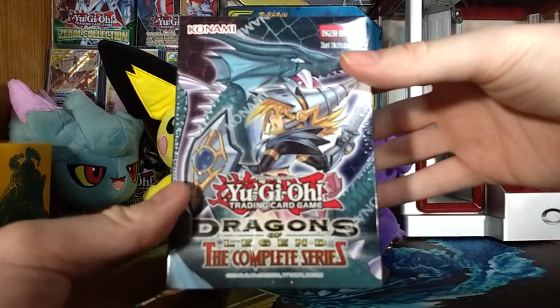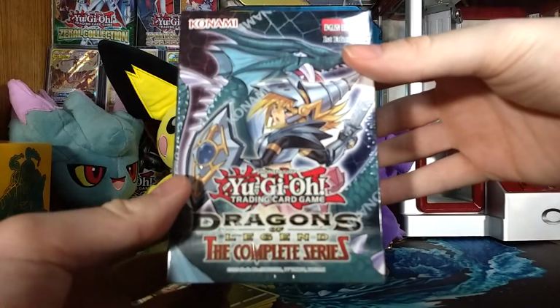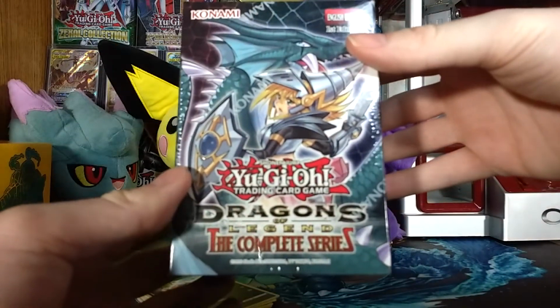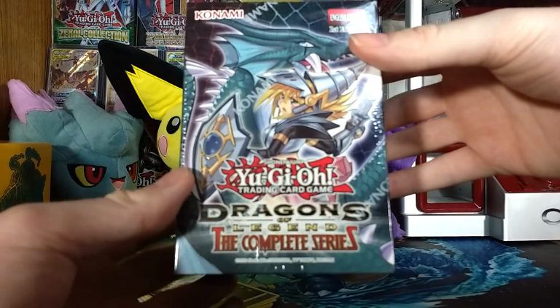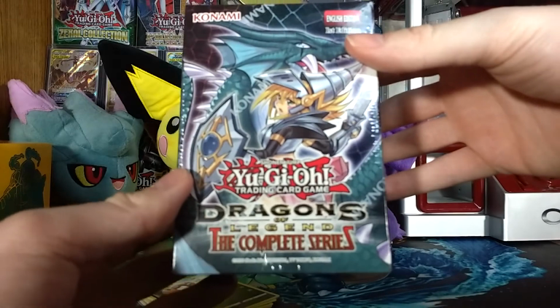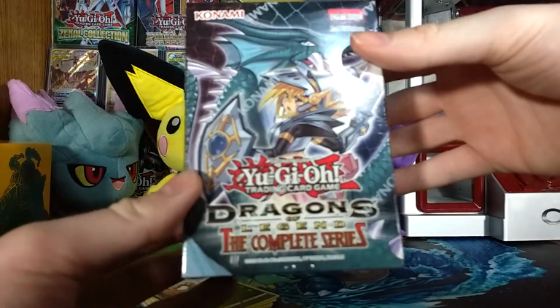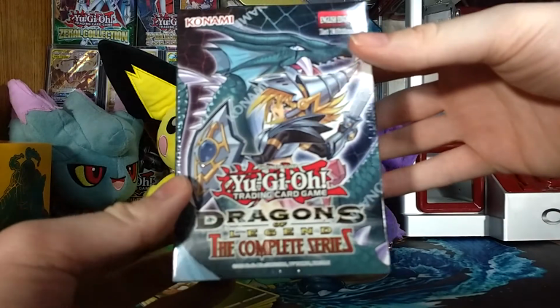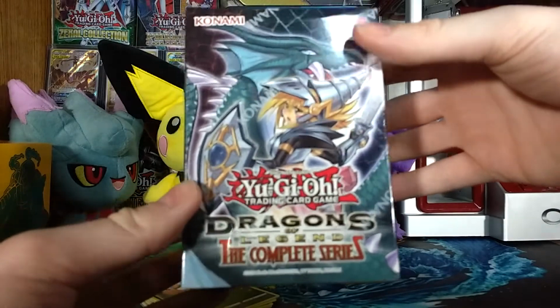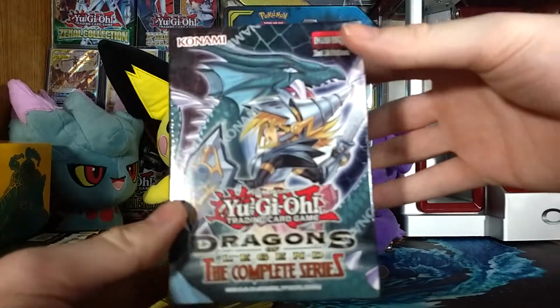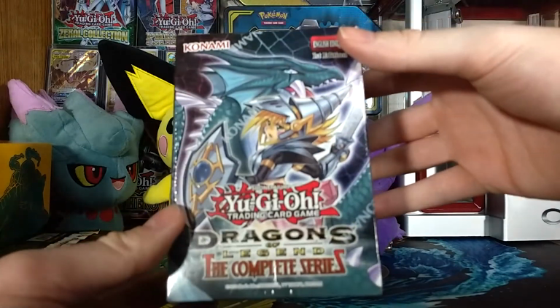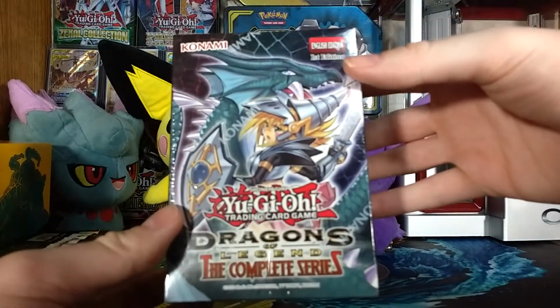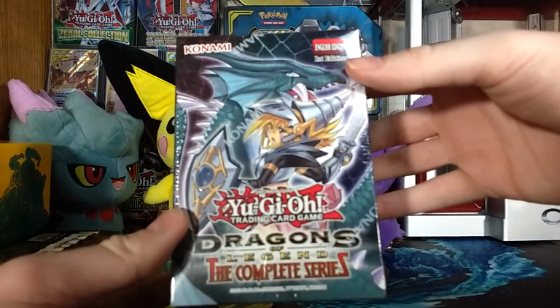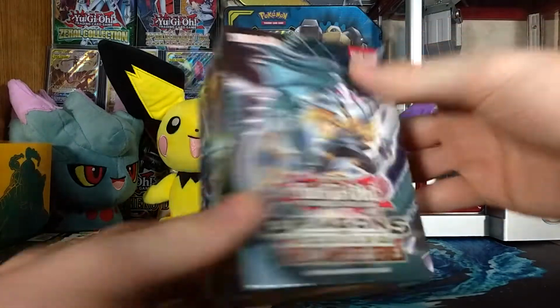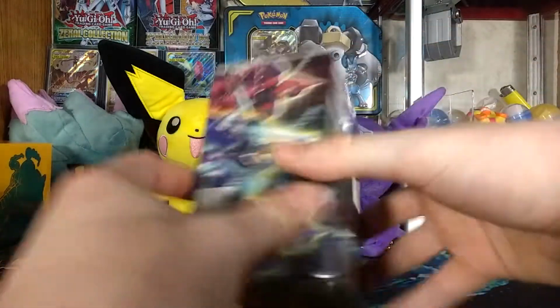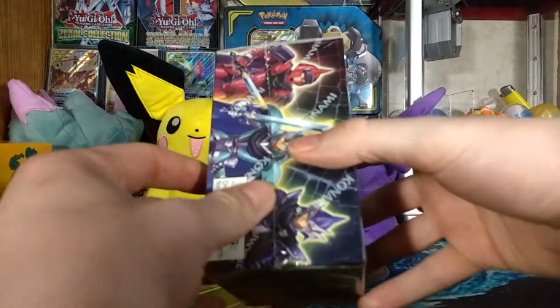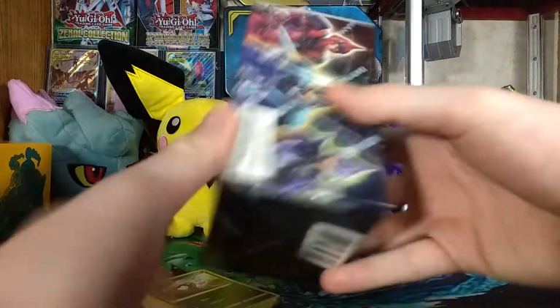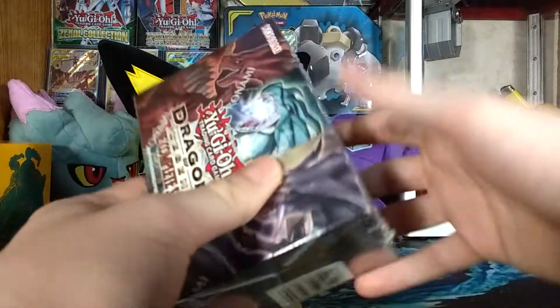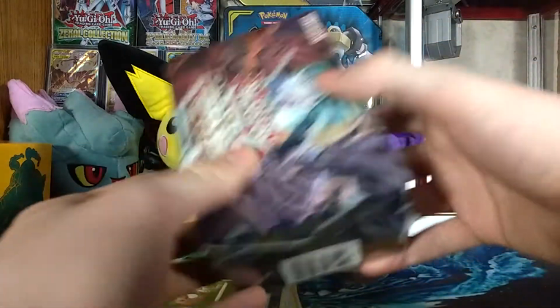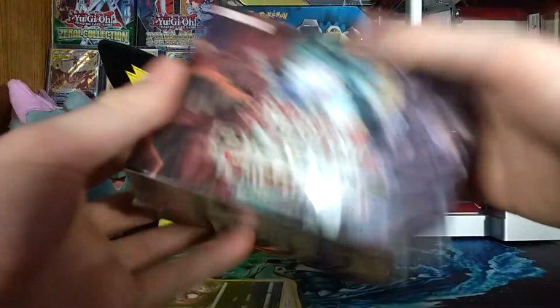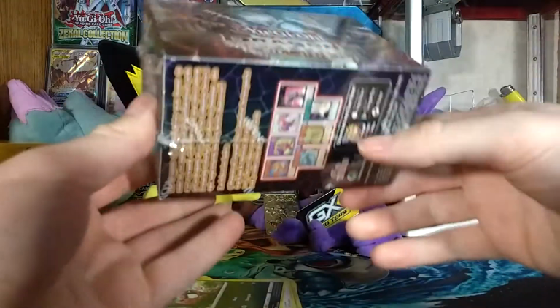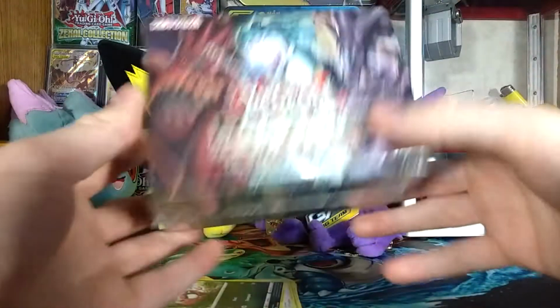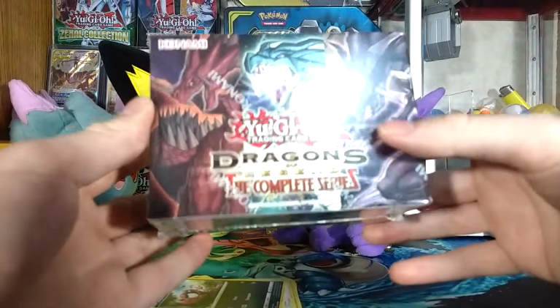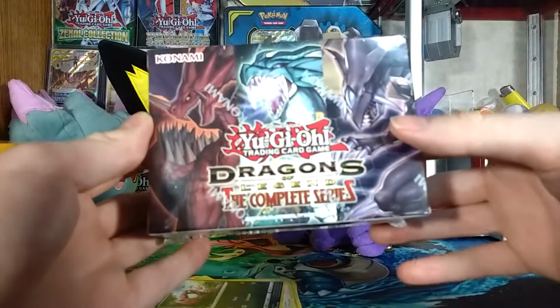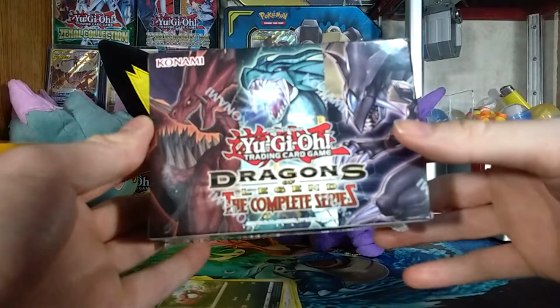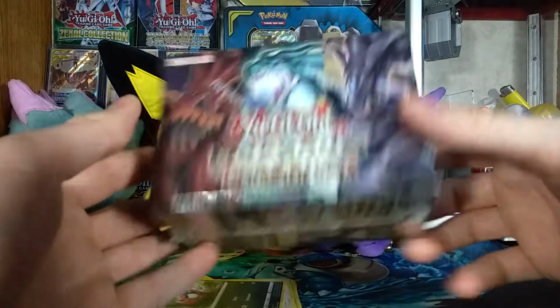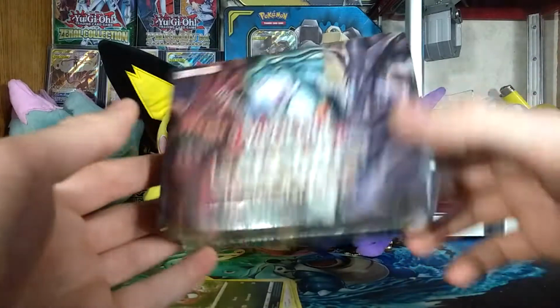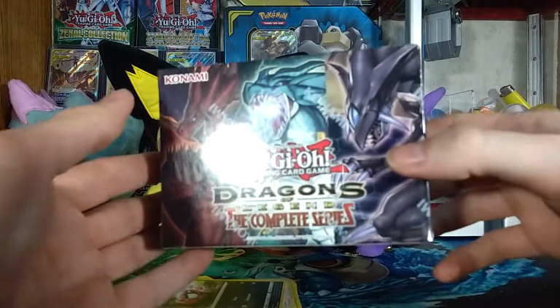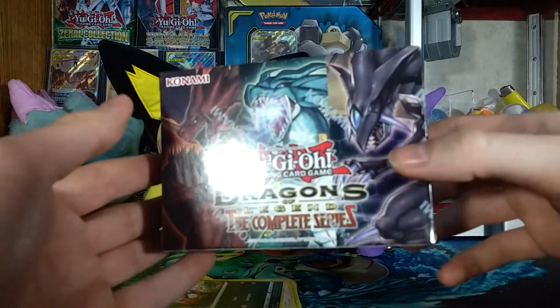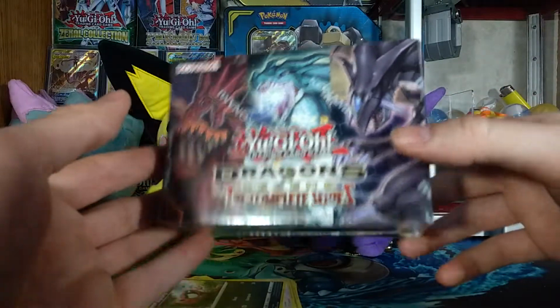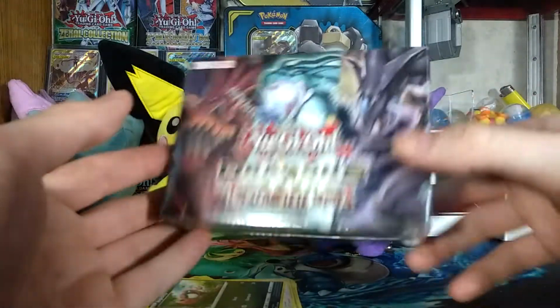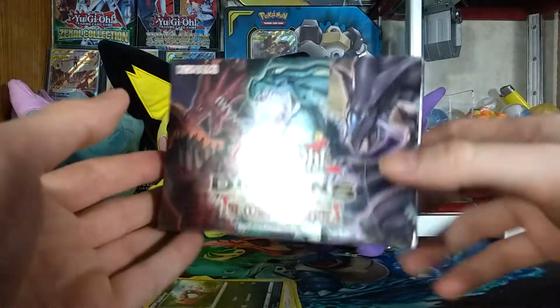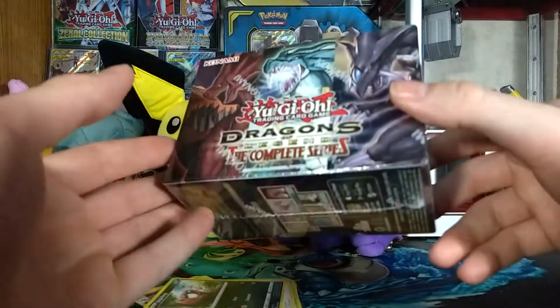YuGiOh Dragons of Legend: The Complete Series sitting there — potential YuGiOh card video in the future.